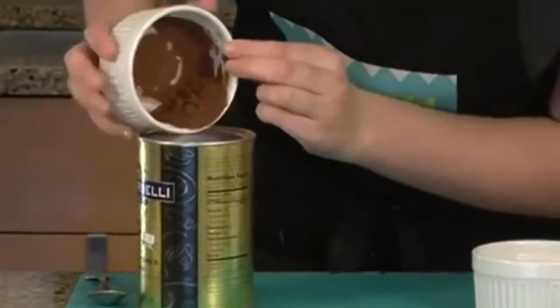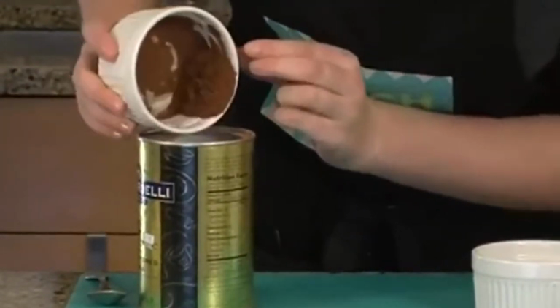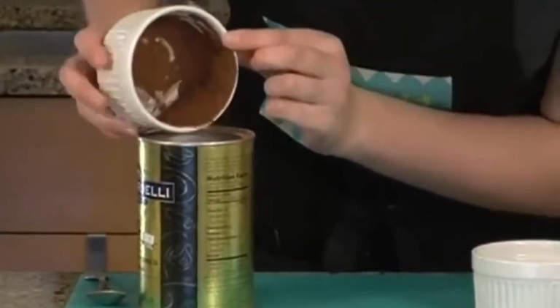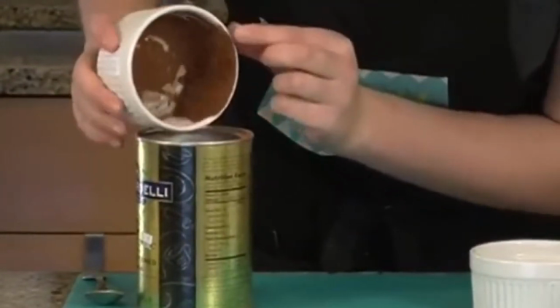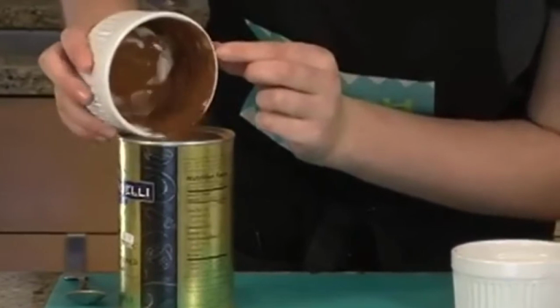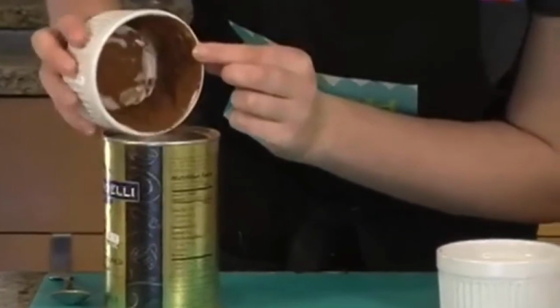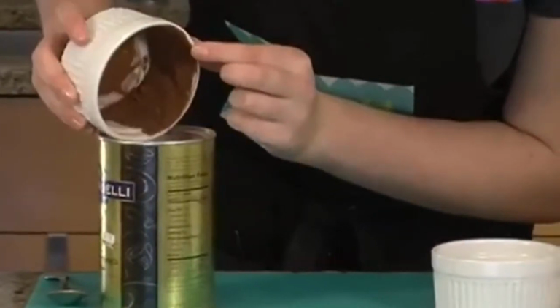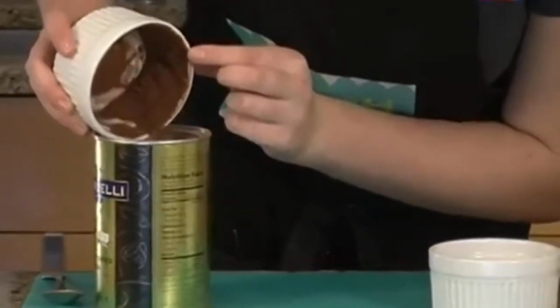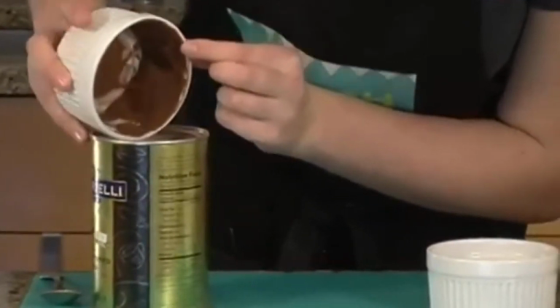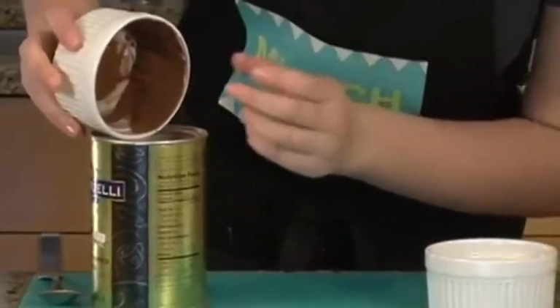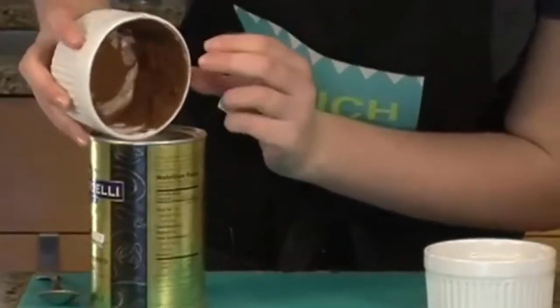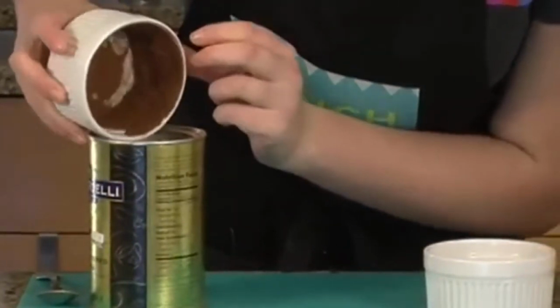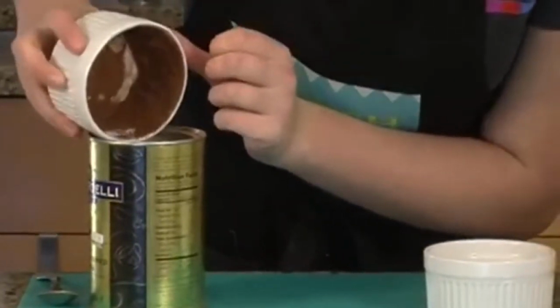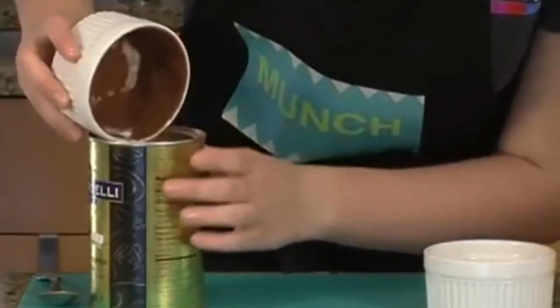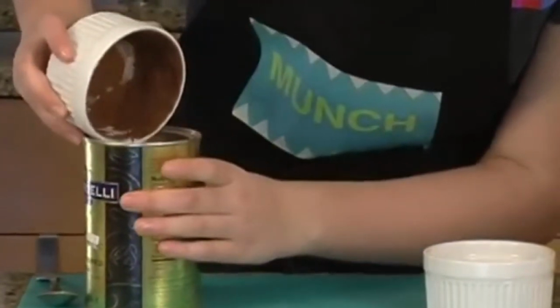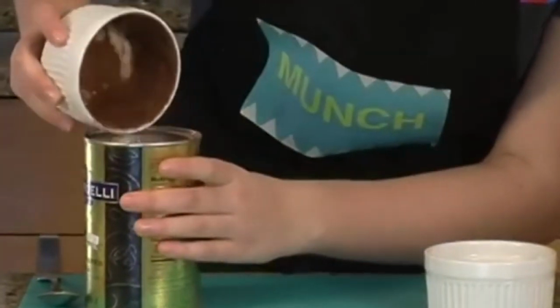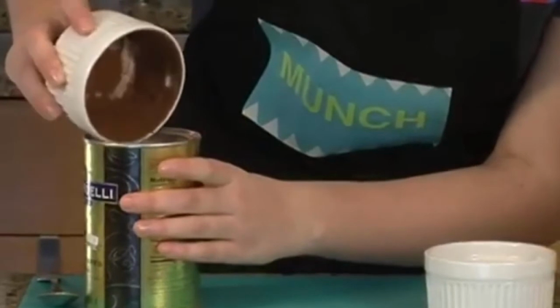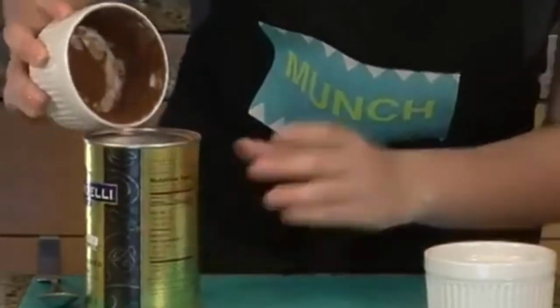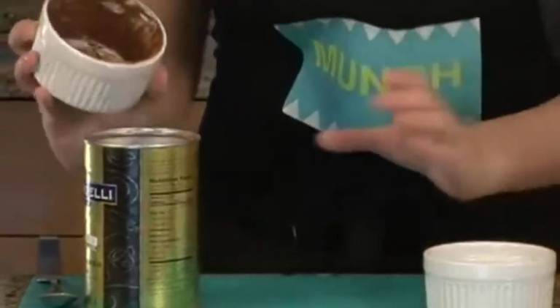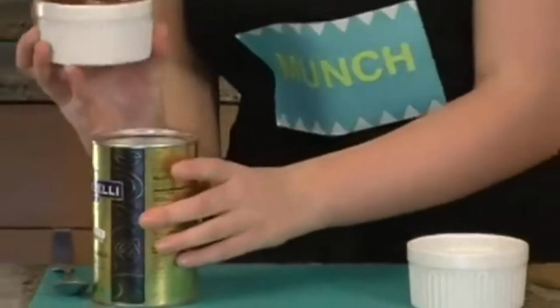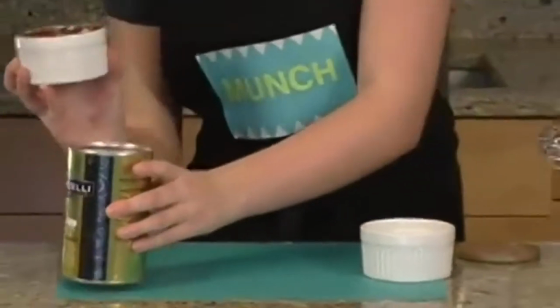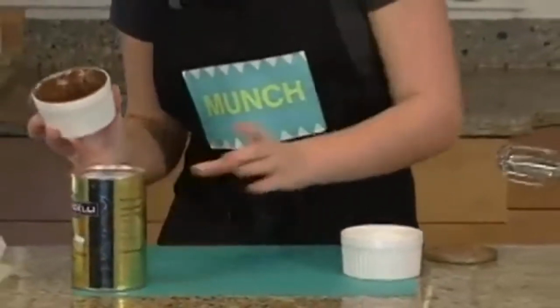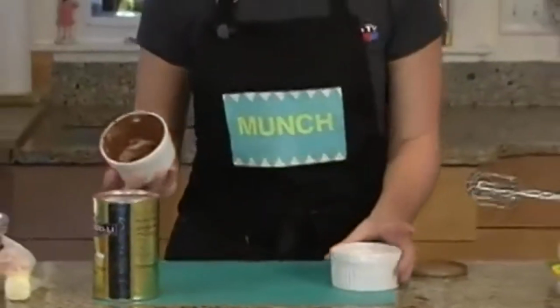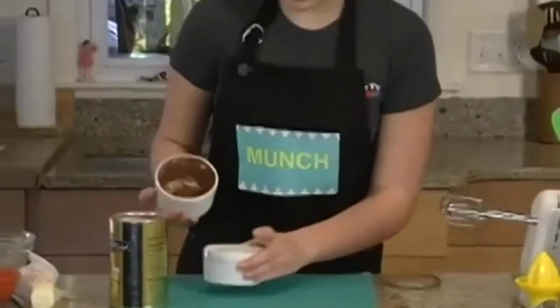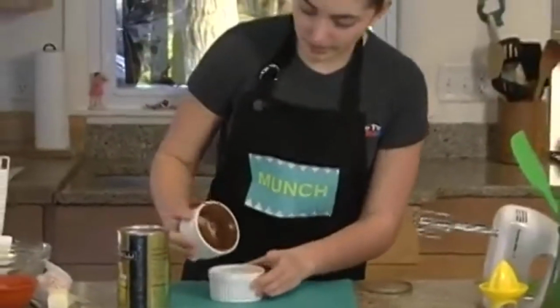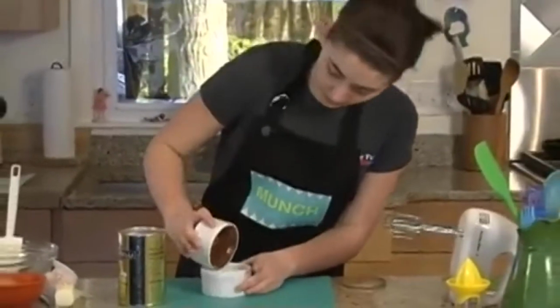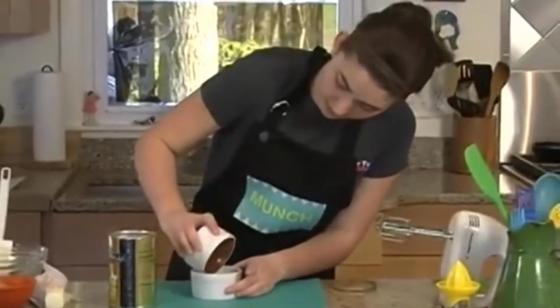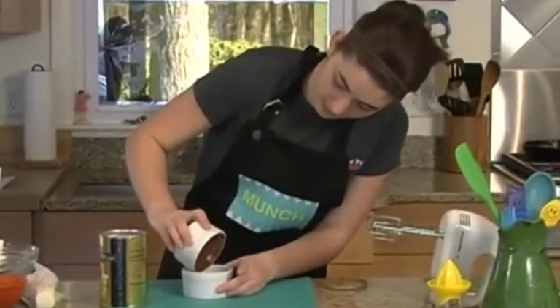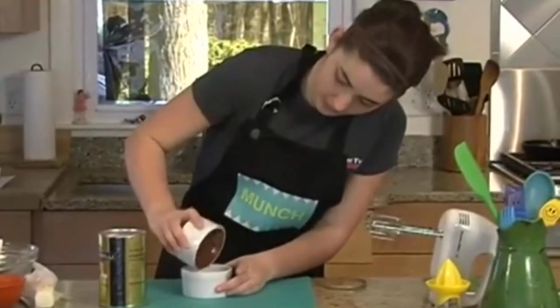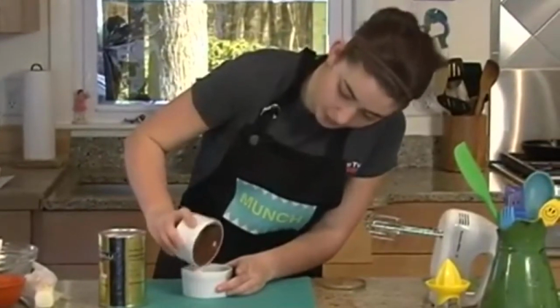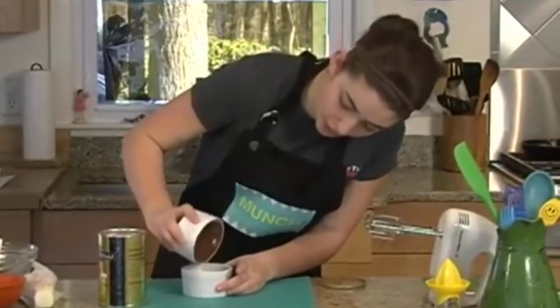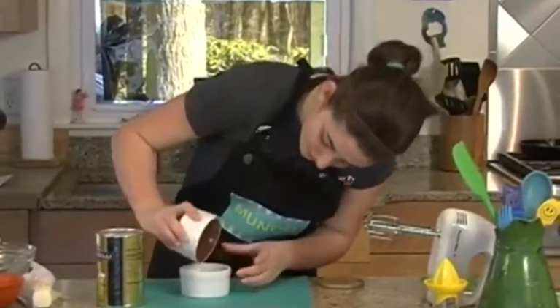Move it around like this so it coats all the sides — and you can see why it's messy, it goes everywhere. The leftover I'm going to dump into my second ramekin. Reduce, reuse, recycle.